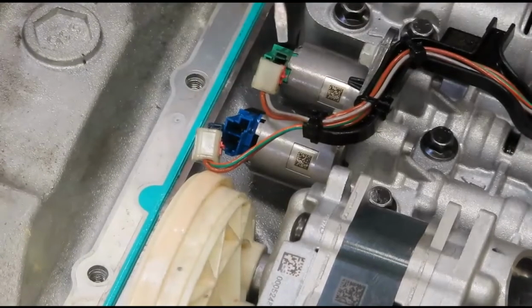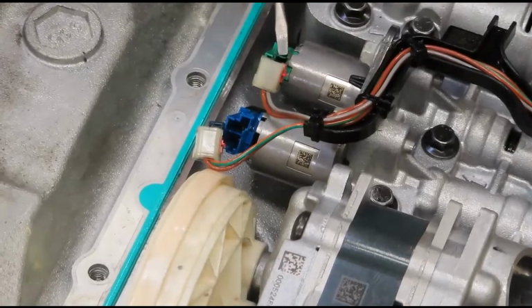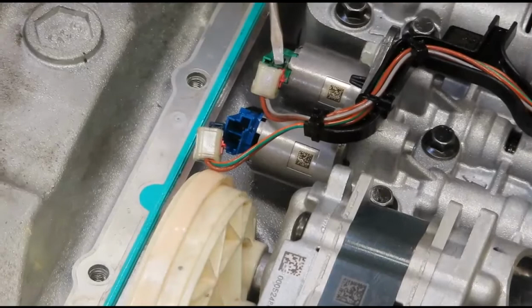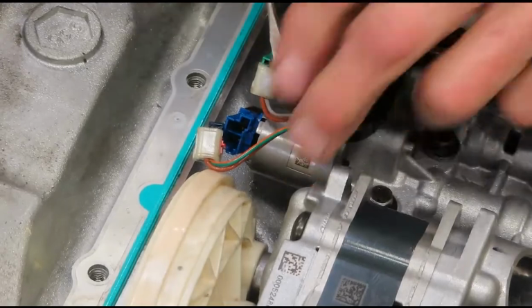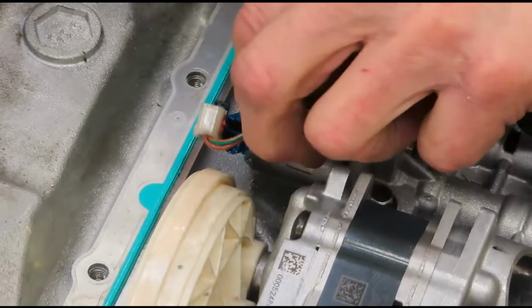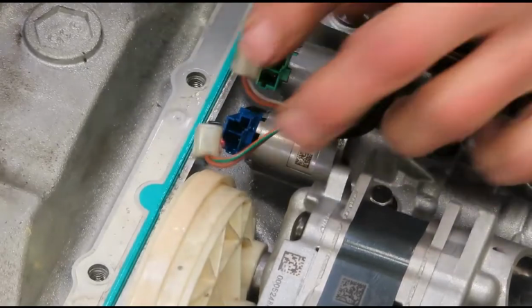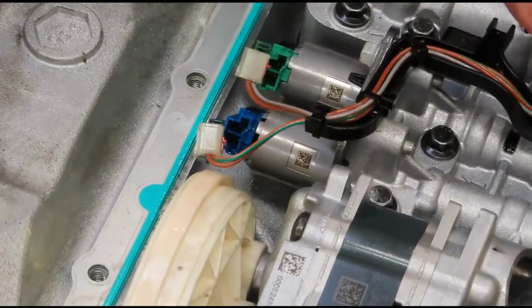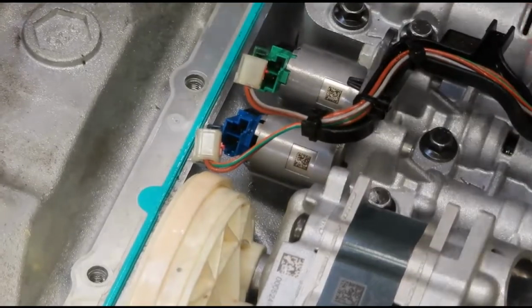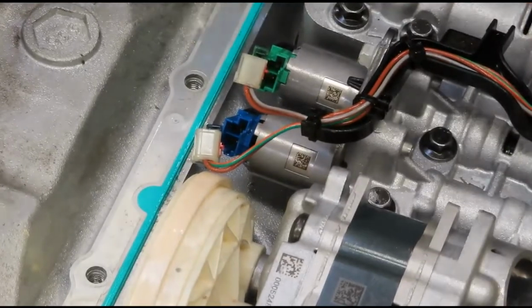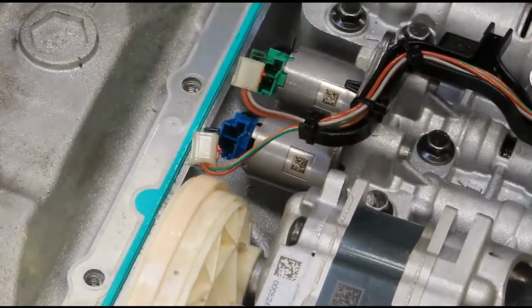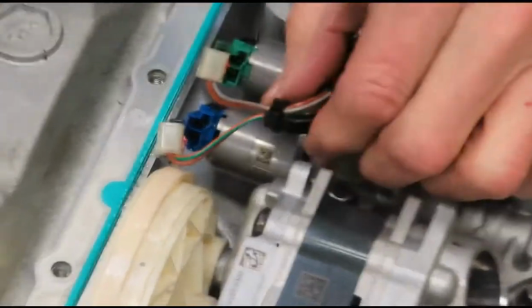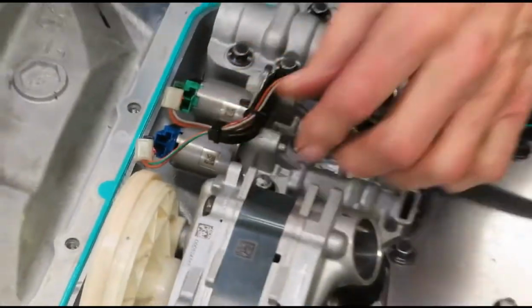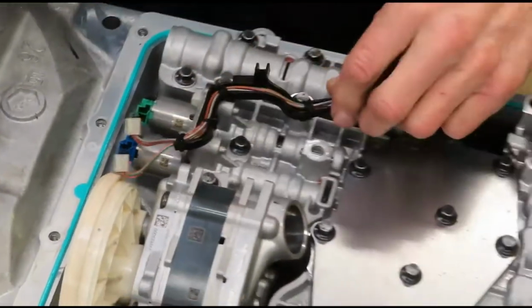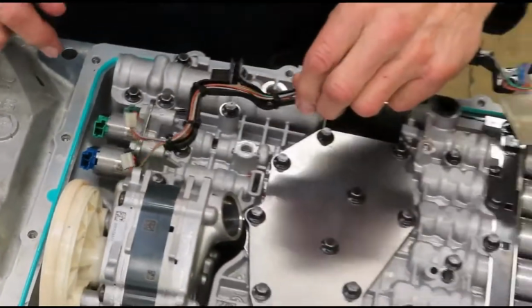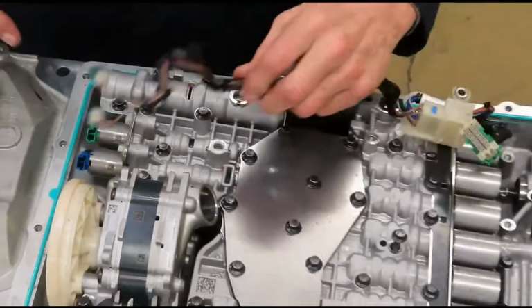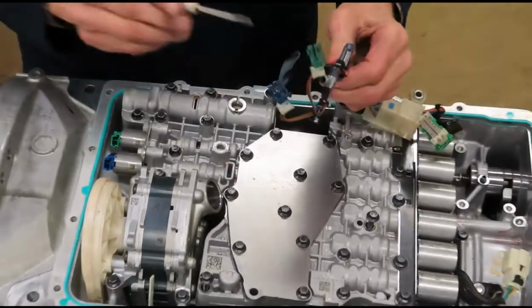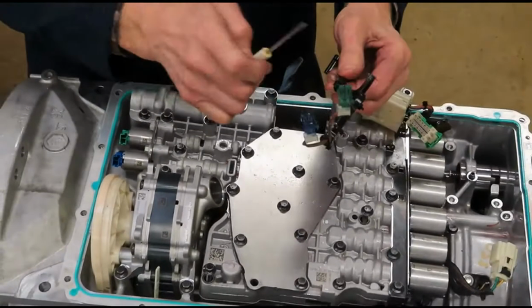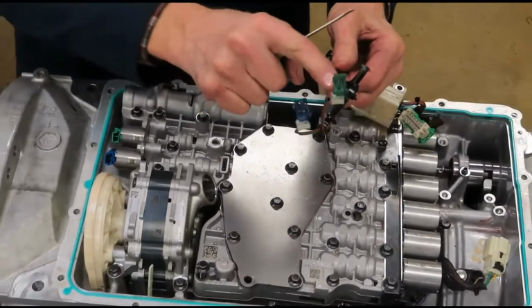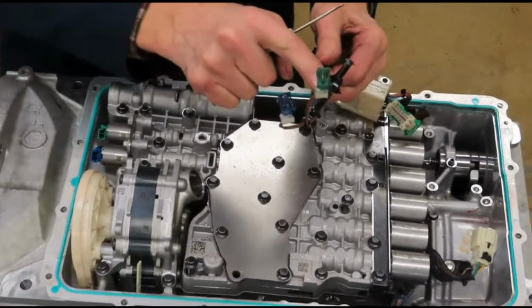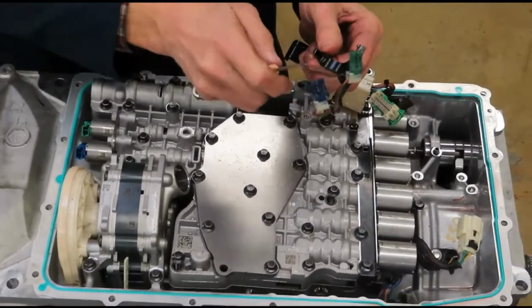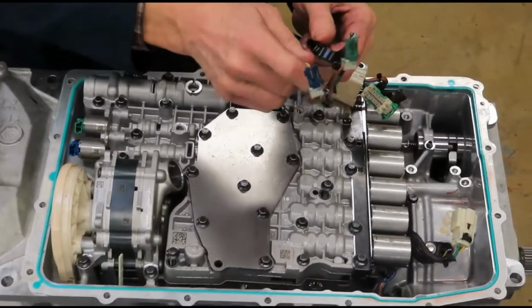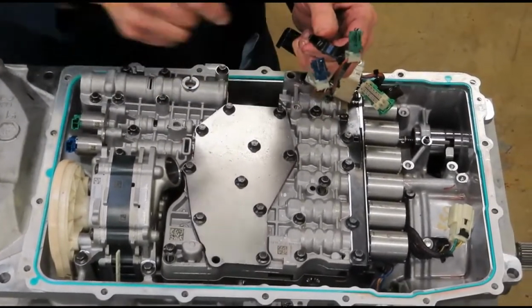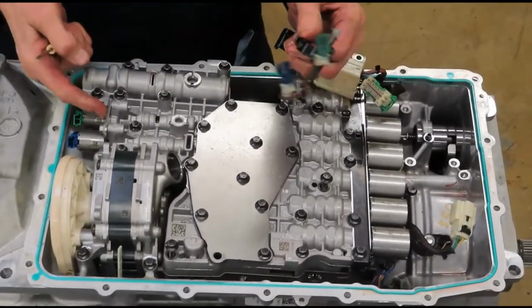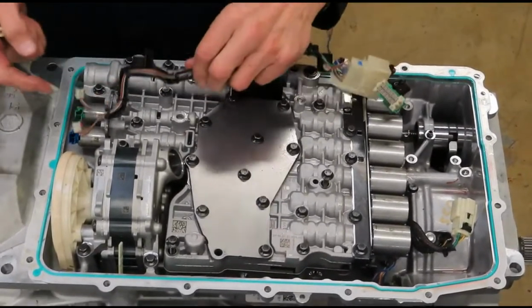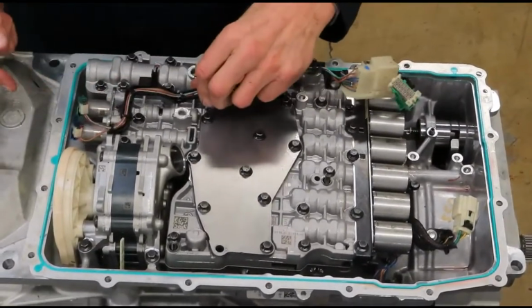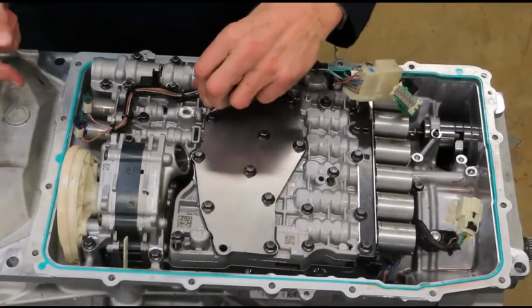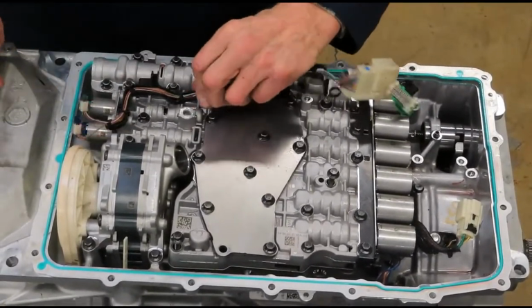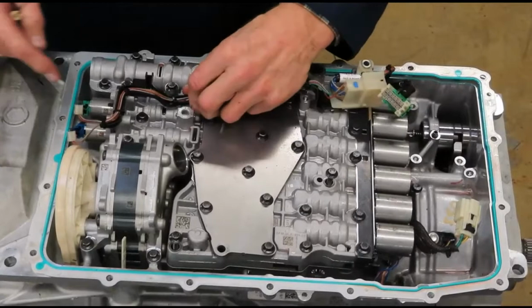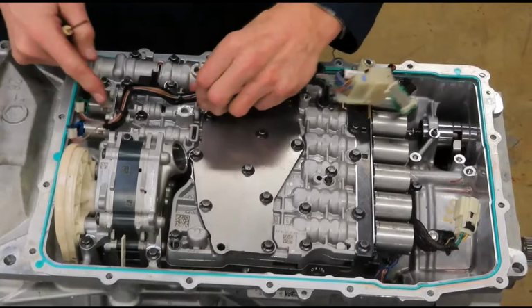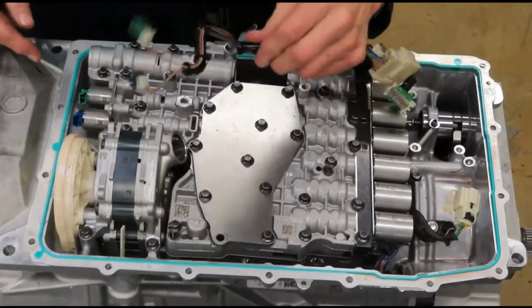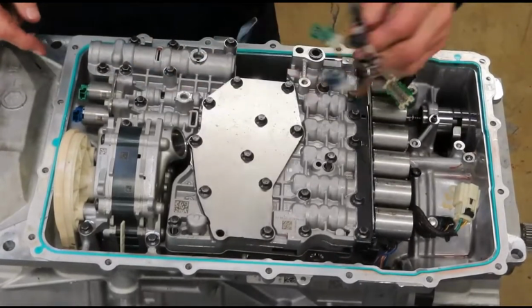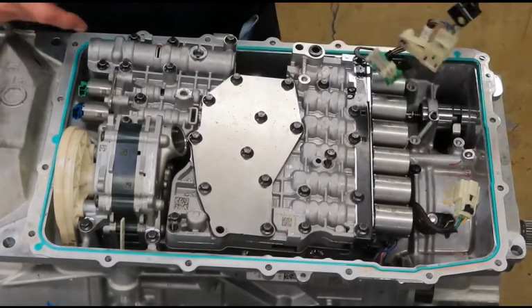I used my little pocket screwdriver to push a little tab in here. We'll do it again on the other side of the valve body — we'll have a better visual there. This little black piece pokes into a little hole and it helps locate the wiring harness.